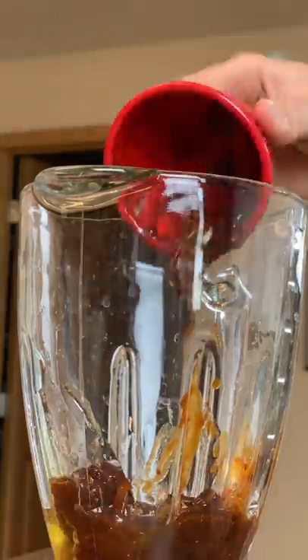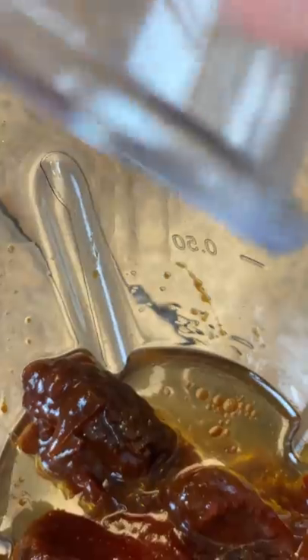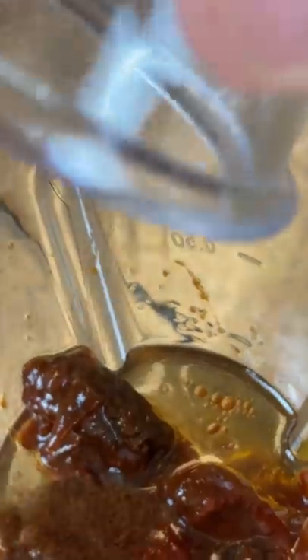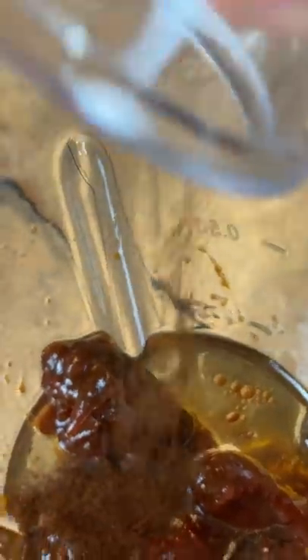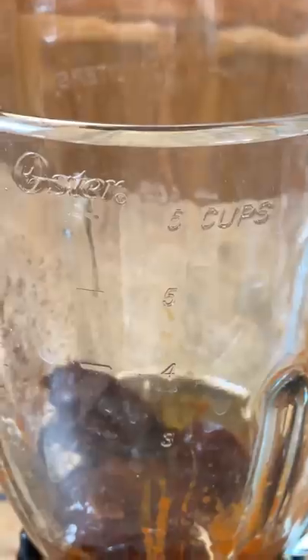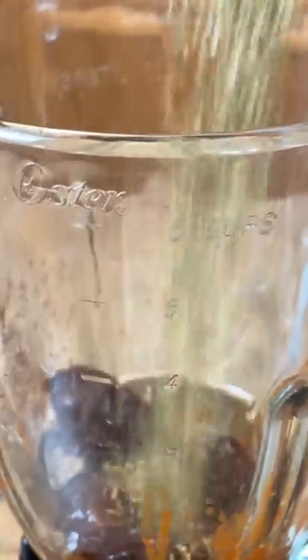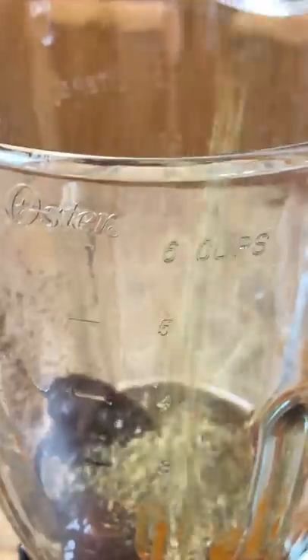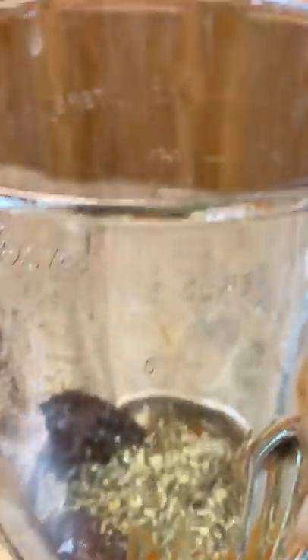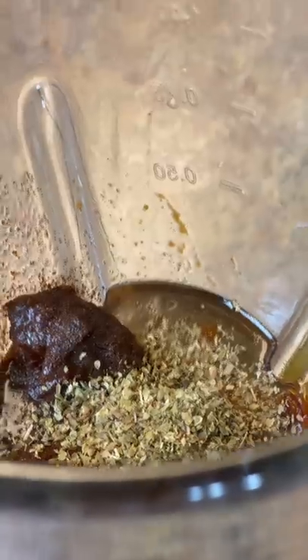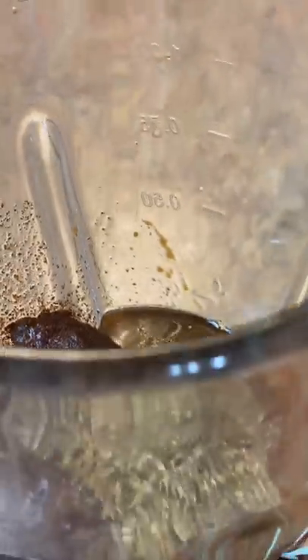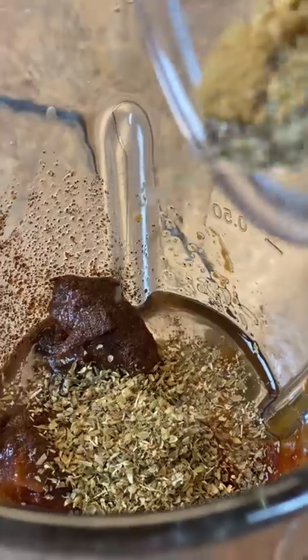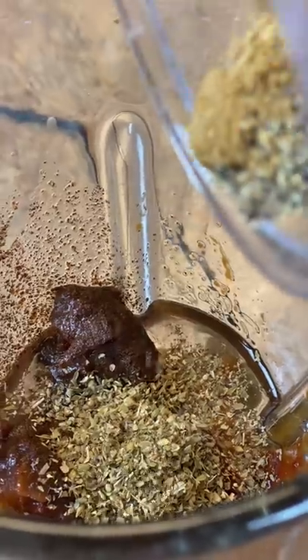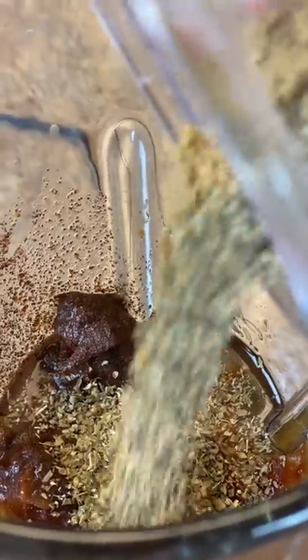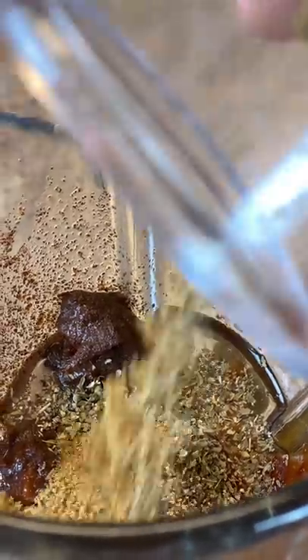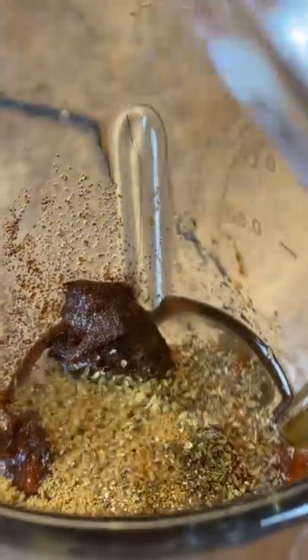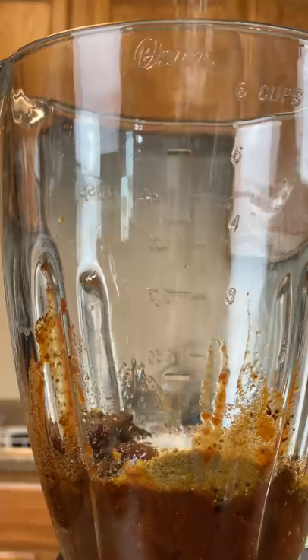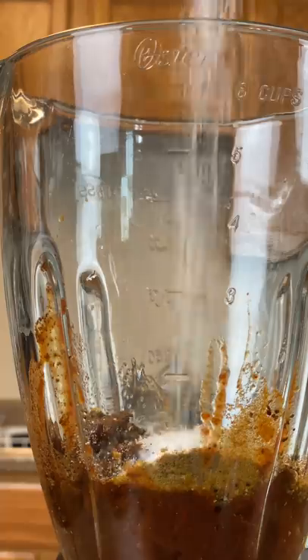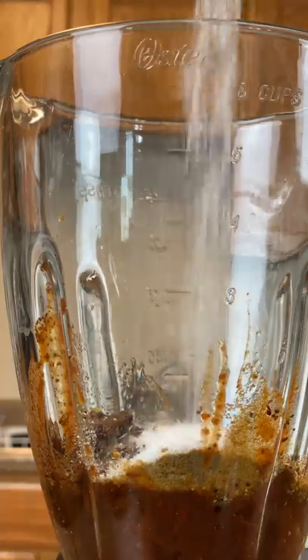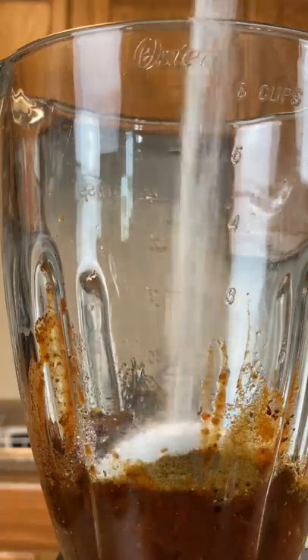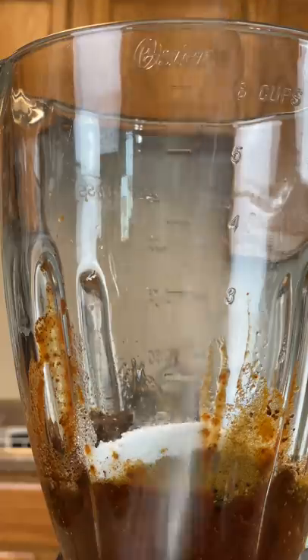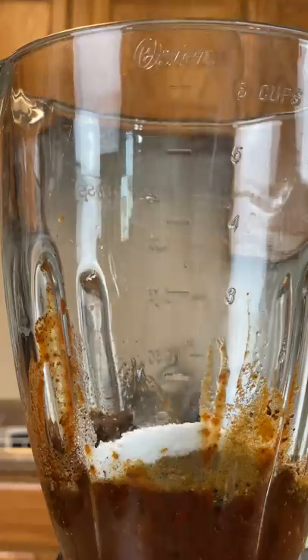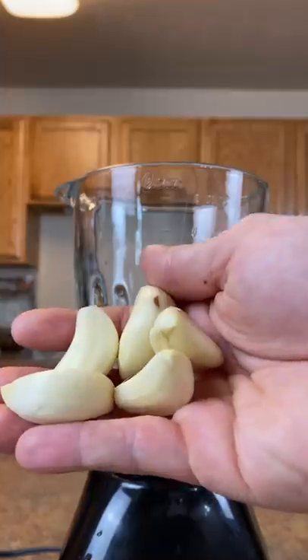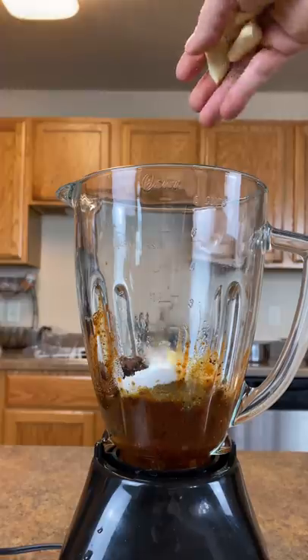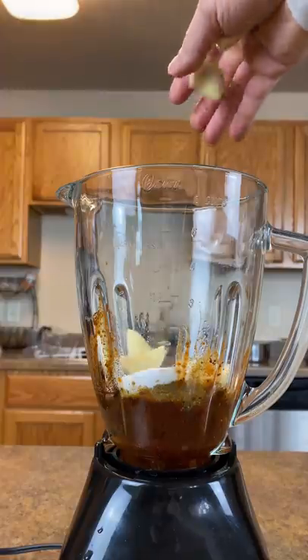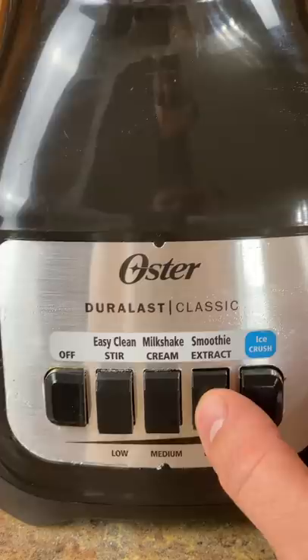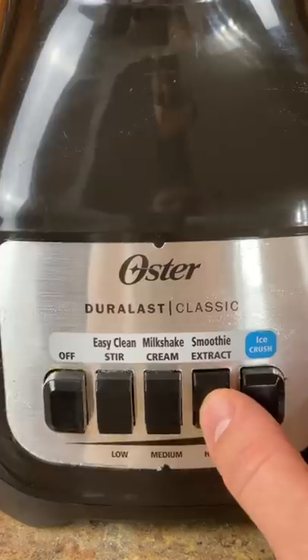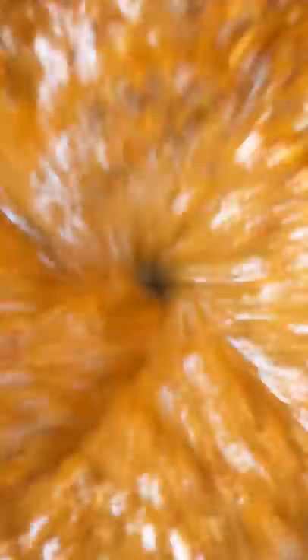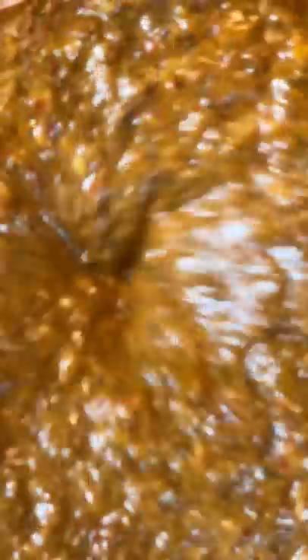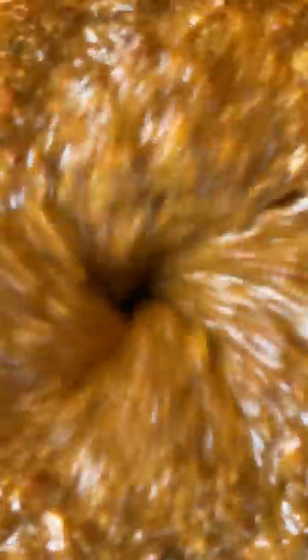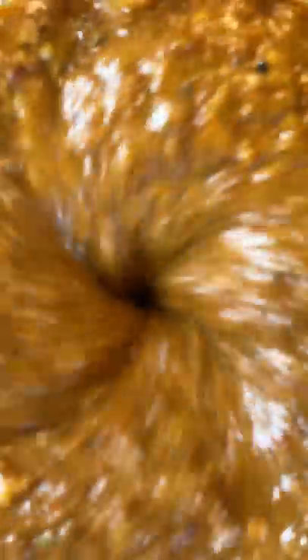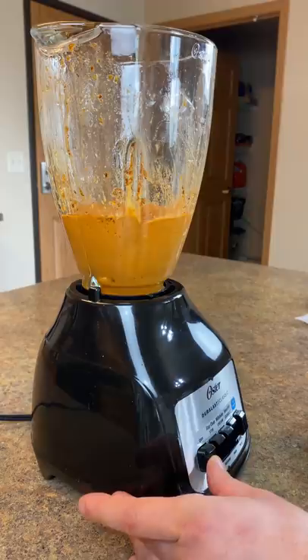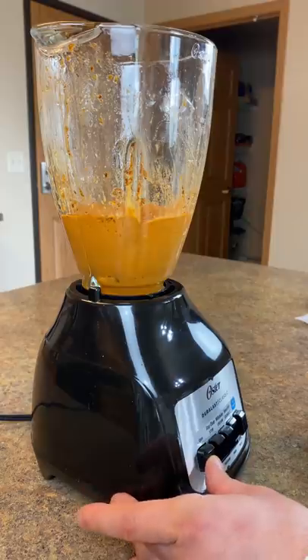Add ½ teaspoon of ground cloves, 1 tablespoon of dried oregano, 2 teaspoons of cumin, and 1 teaspoon of black pepper. Add 2 teaspoons of kosher salt and 5 garlic cloves. Blend on high until well combined for the next 1 to 2 minutes.